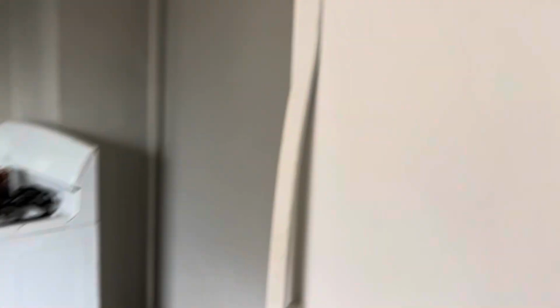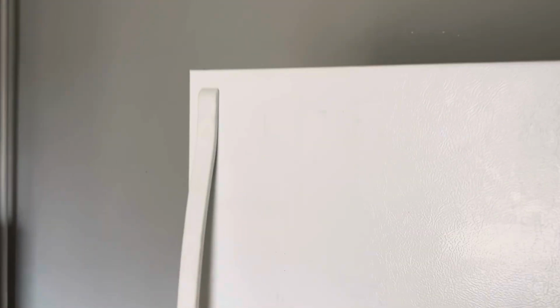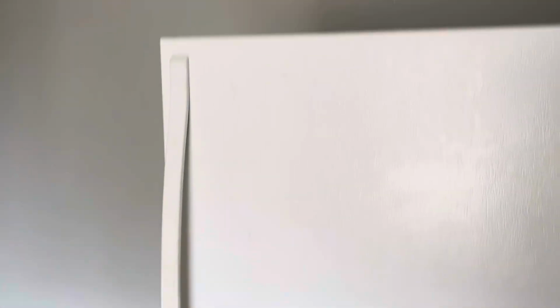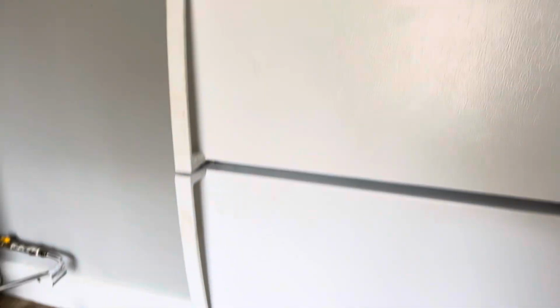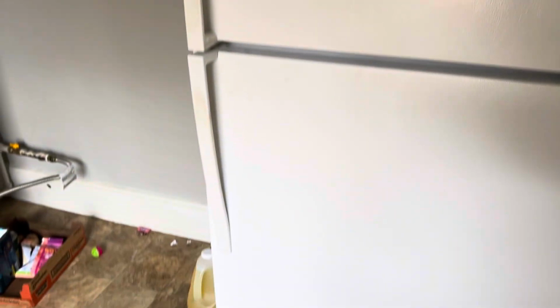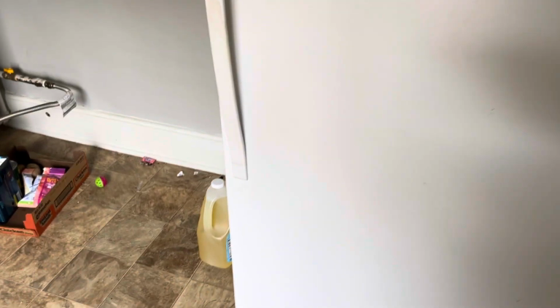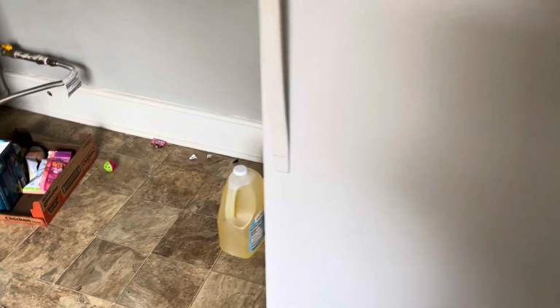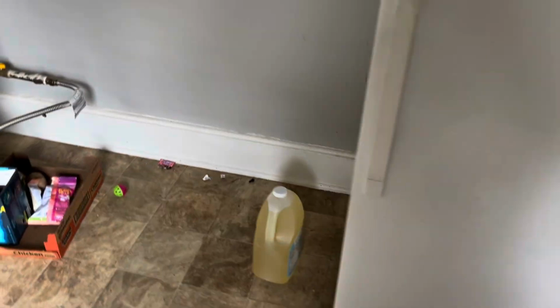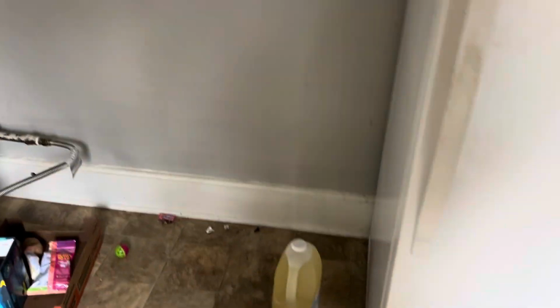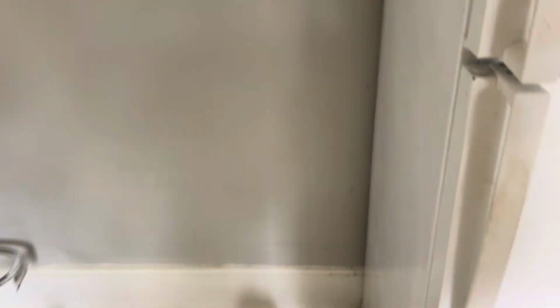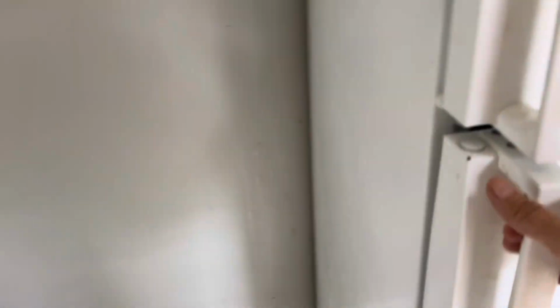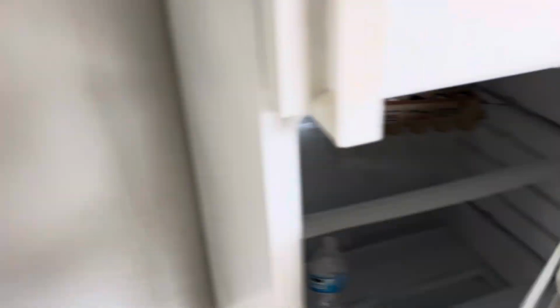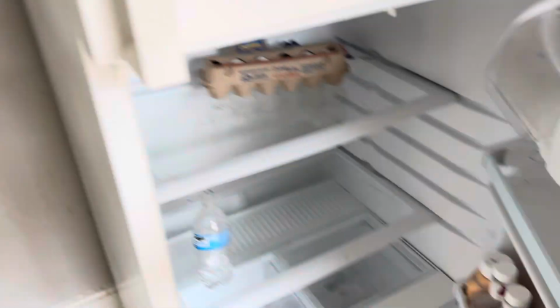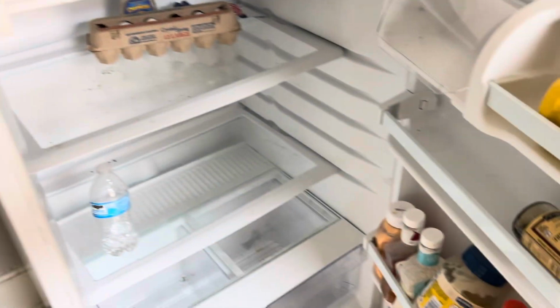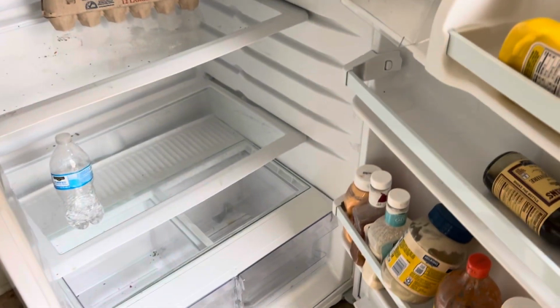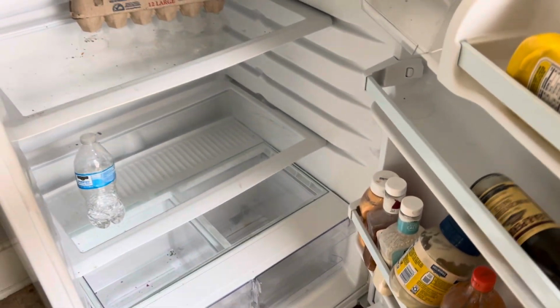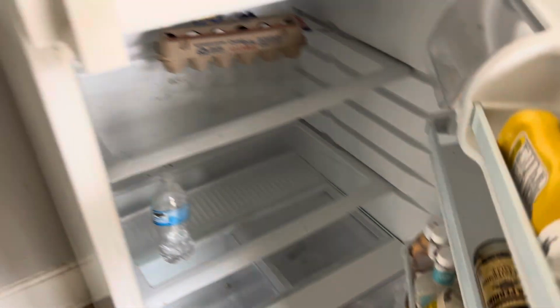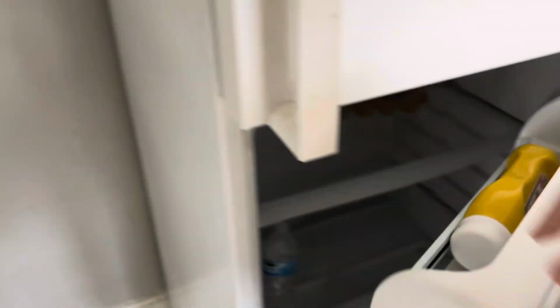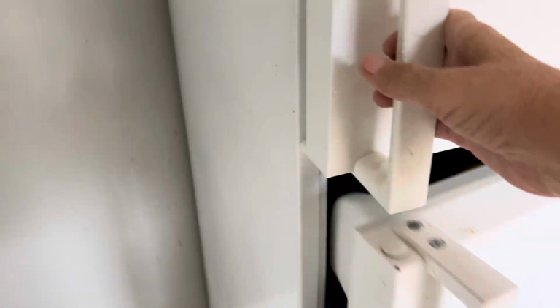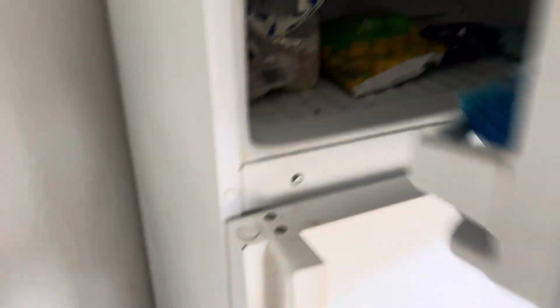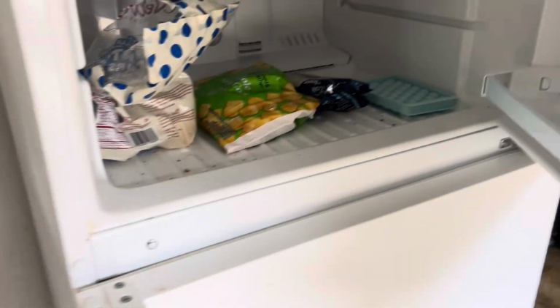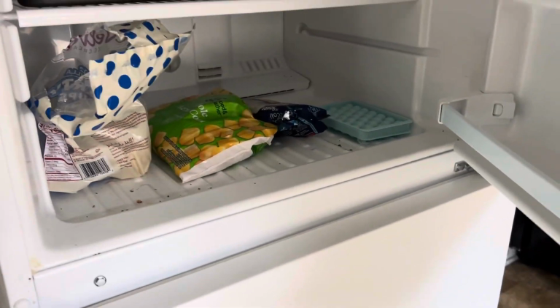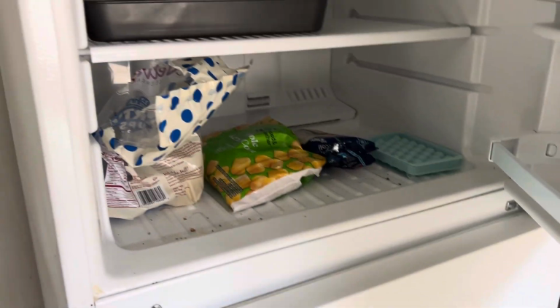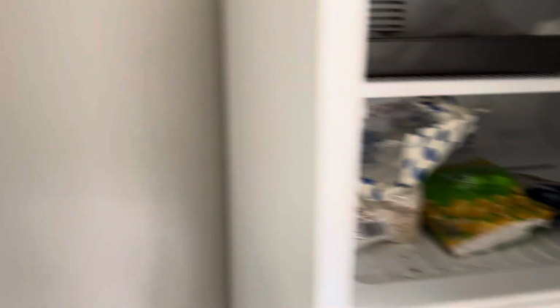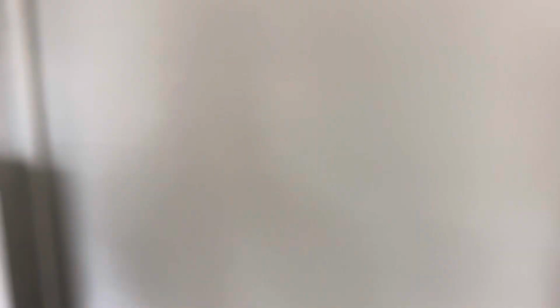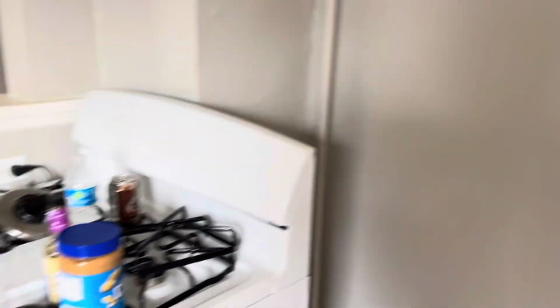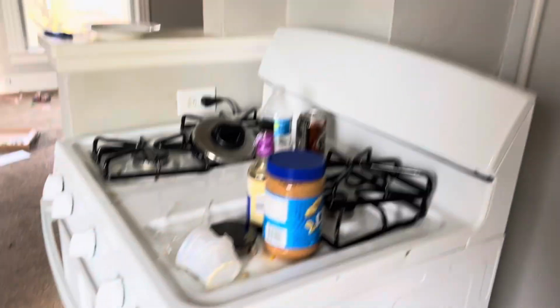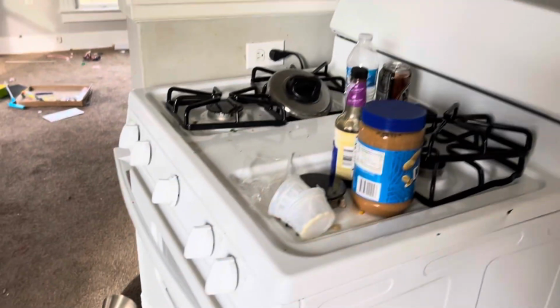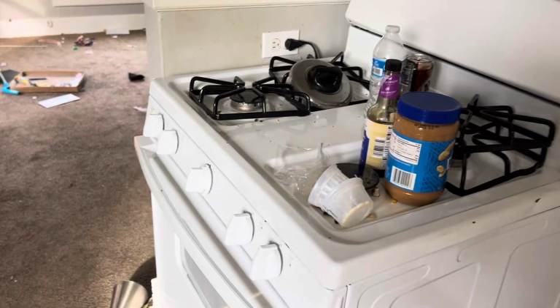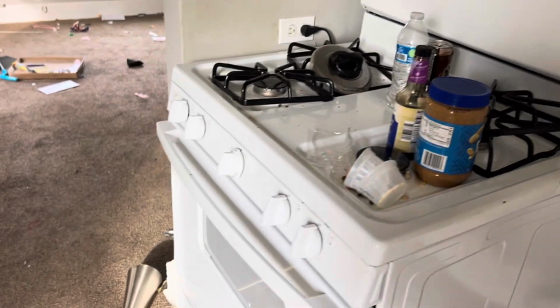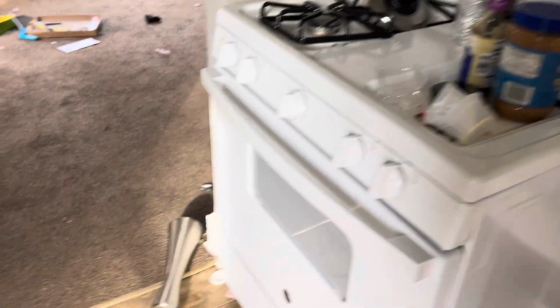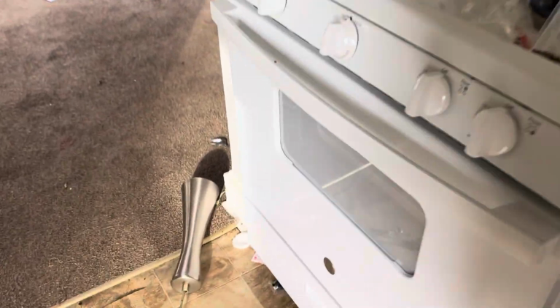Refrigerator needs cleaned. Trash removed from stove top, stove top trash removed — it's clean.